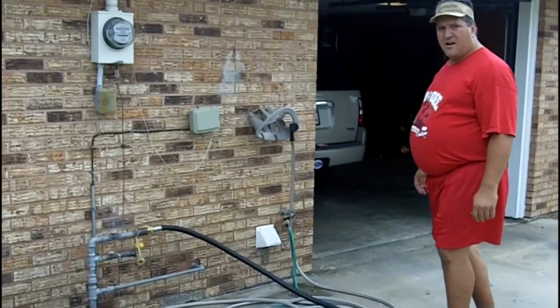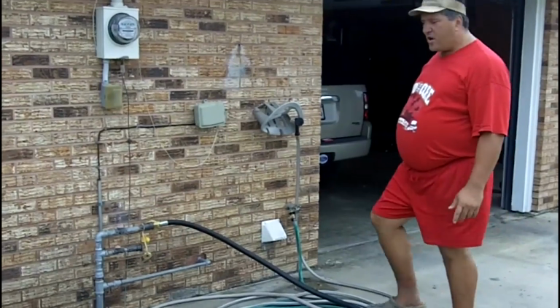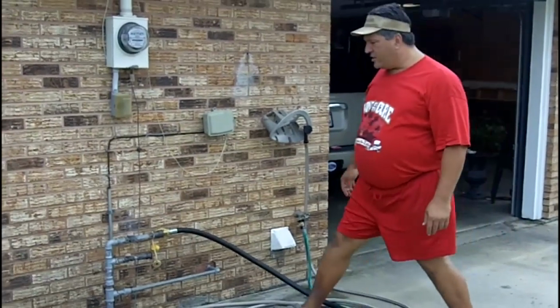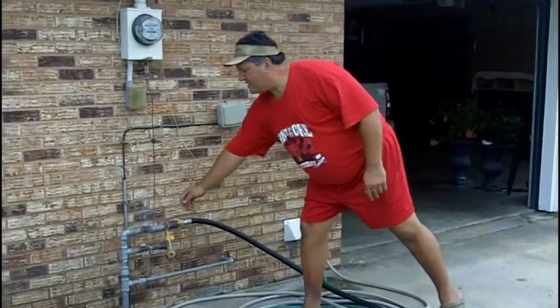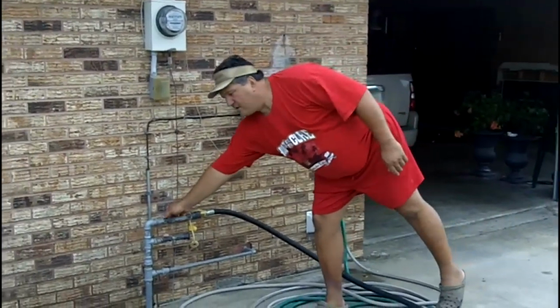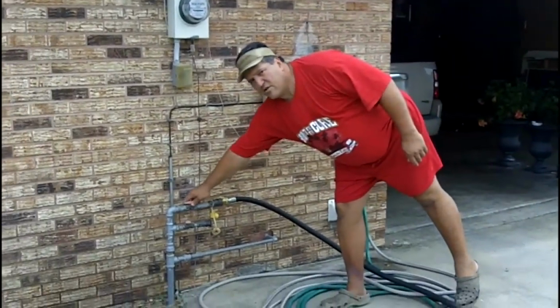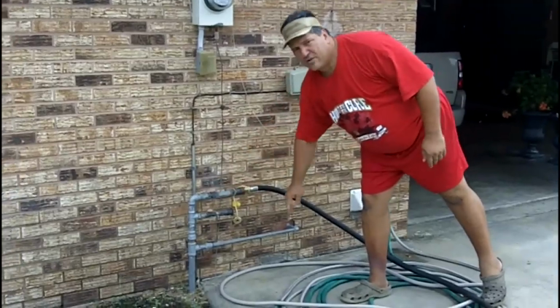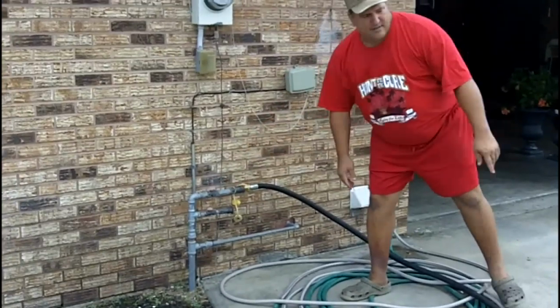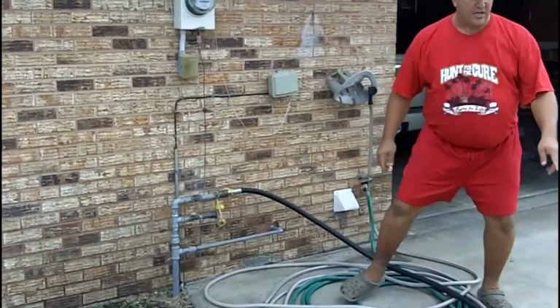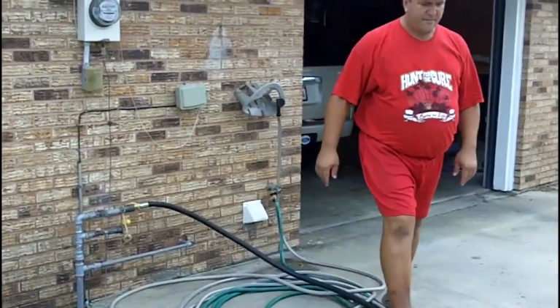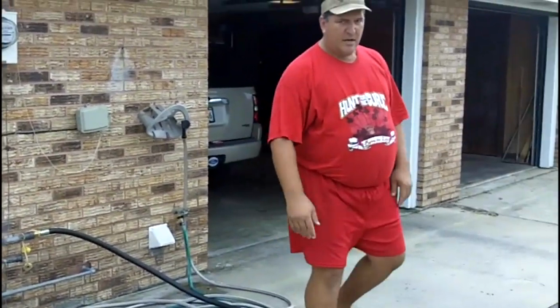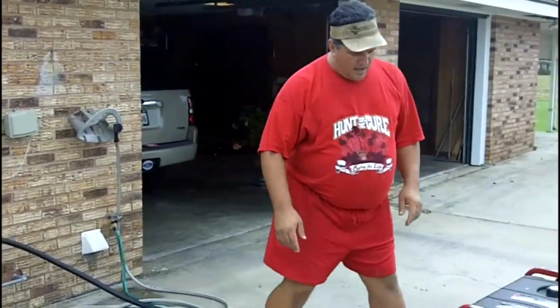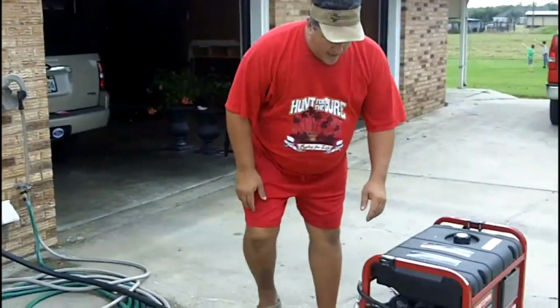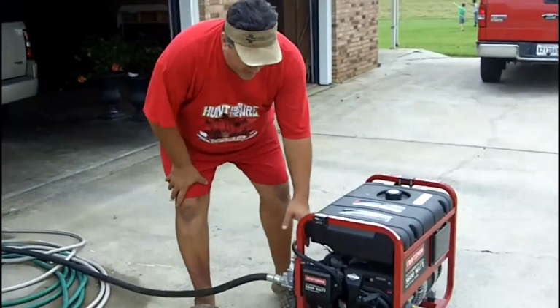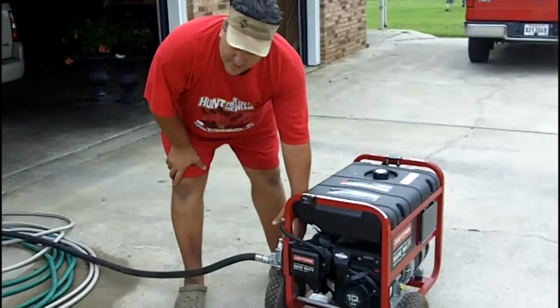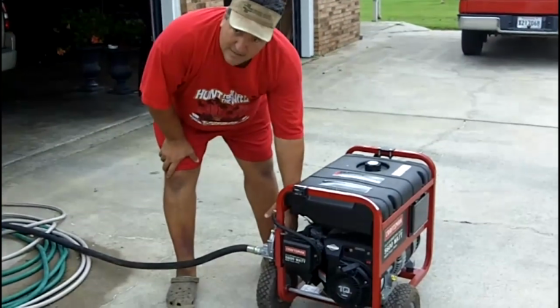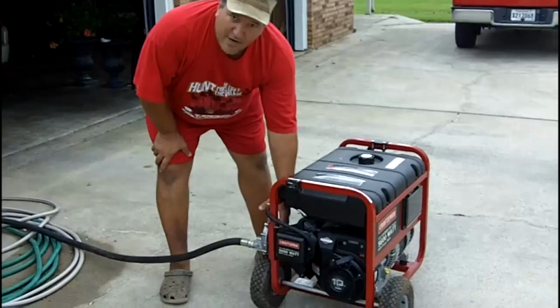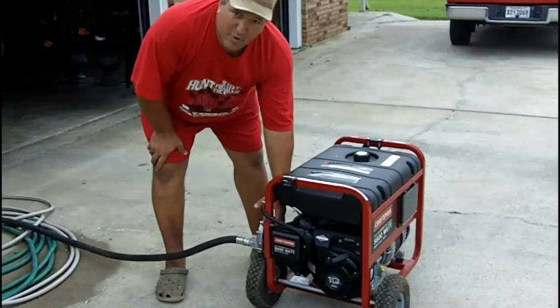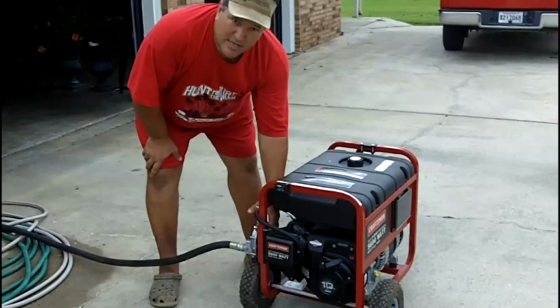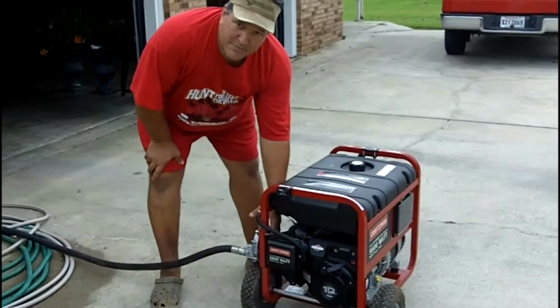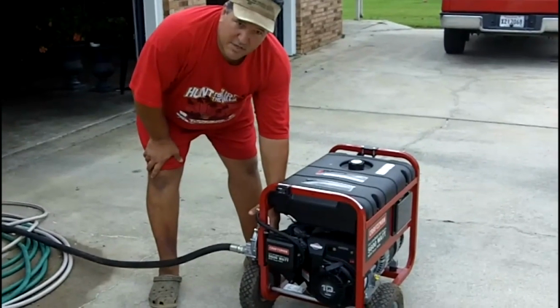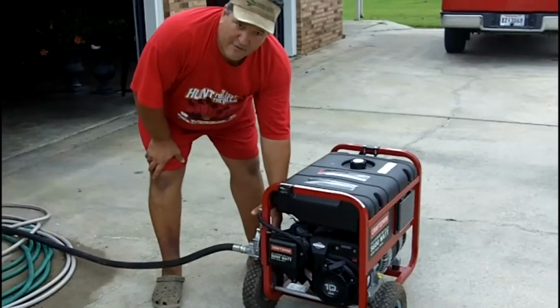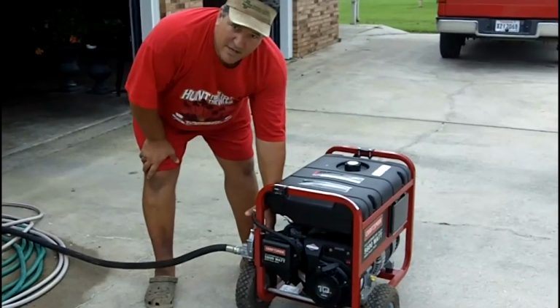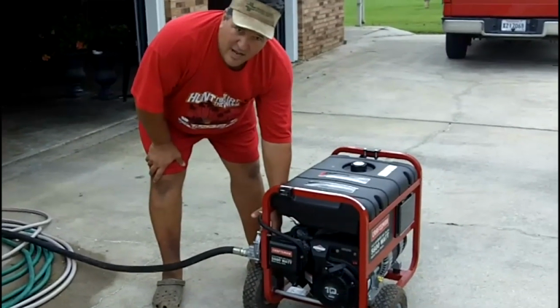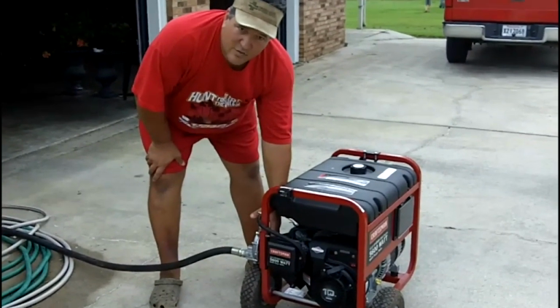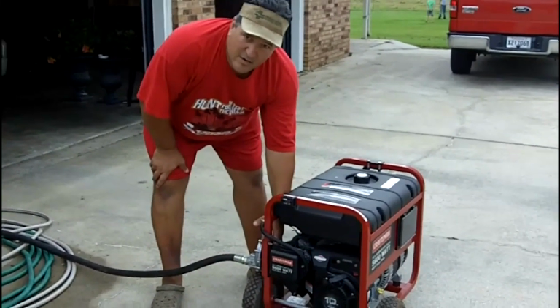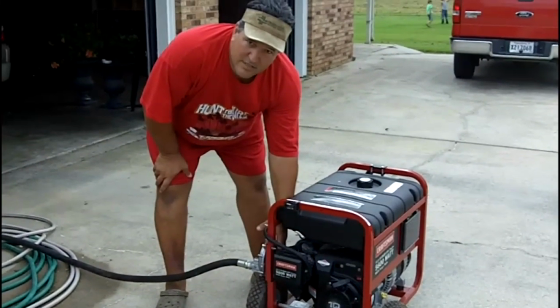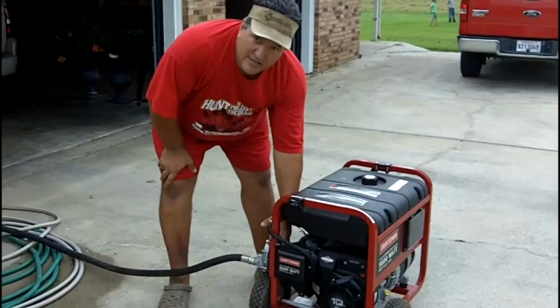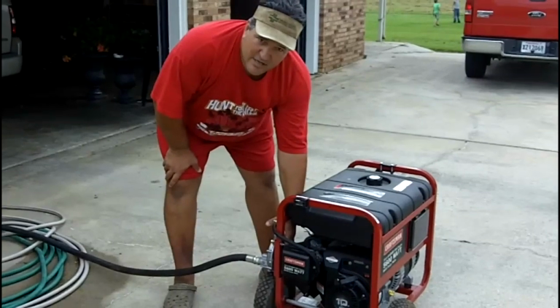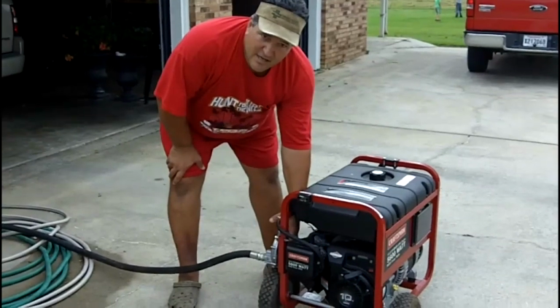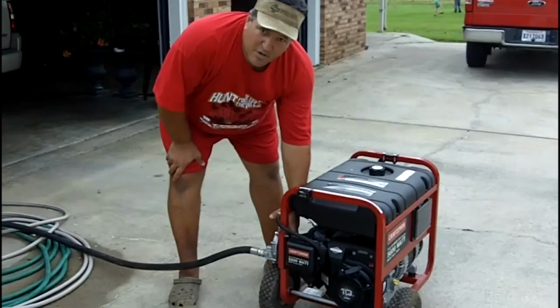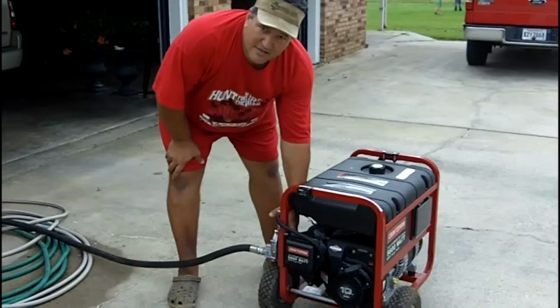To start it, all I do is turn on the natural gas to the generator. You can see on the back of this diaphragm there is a natural gas purge button. I hit it twice, holding it one second each, and it purges the system.